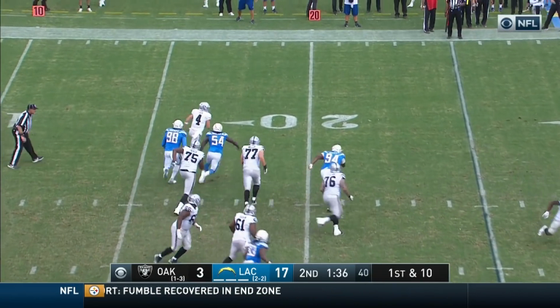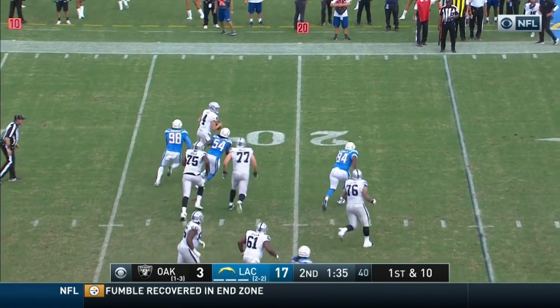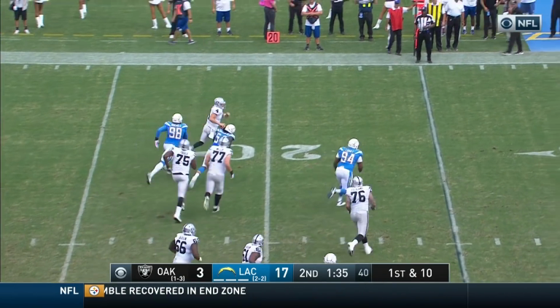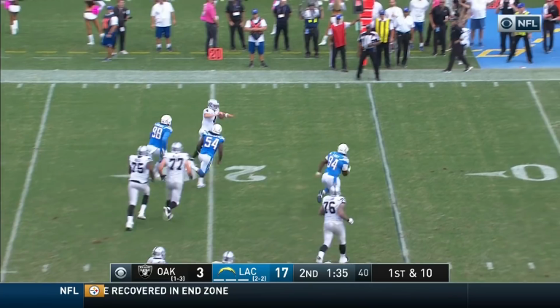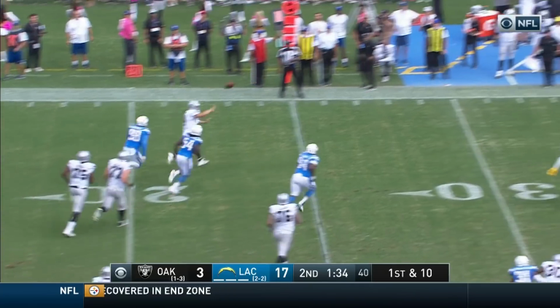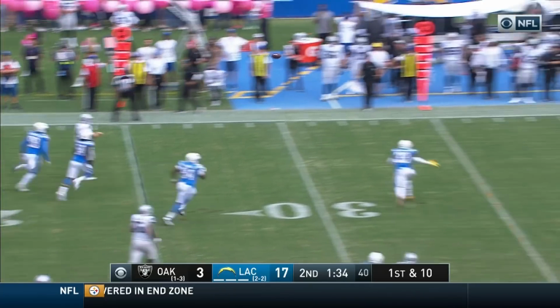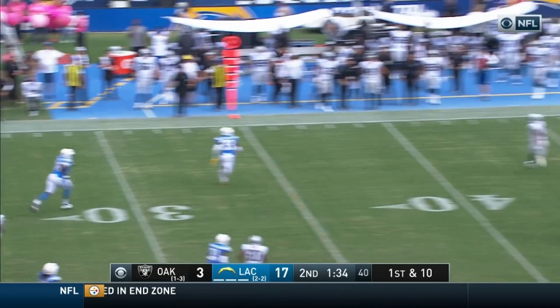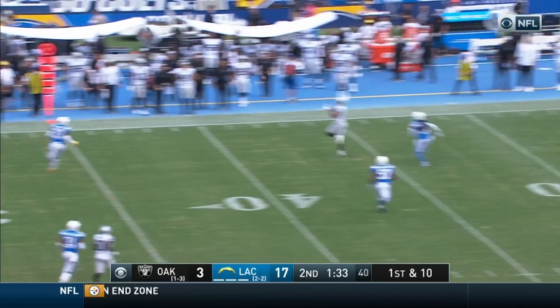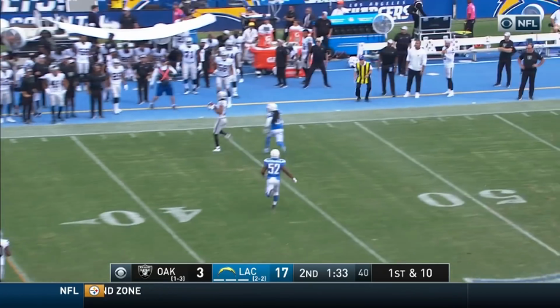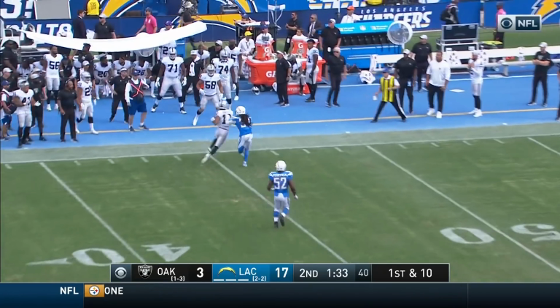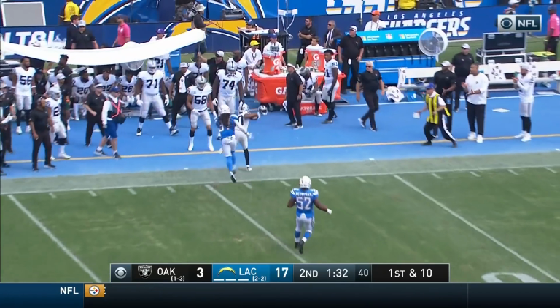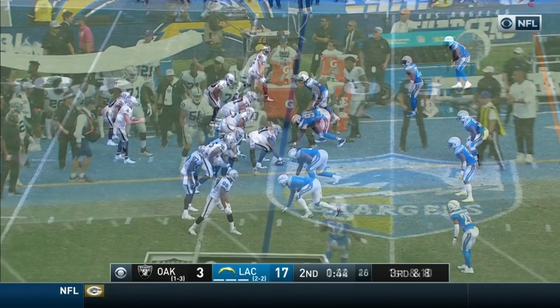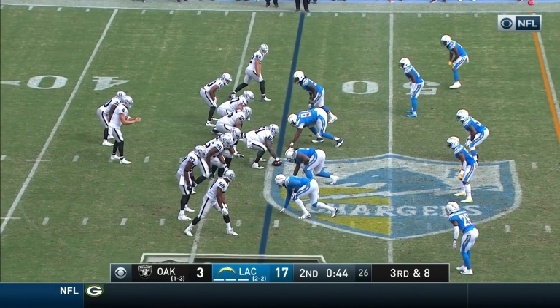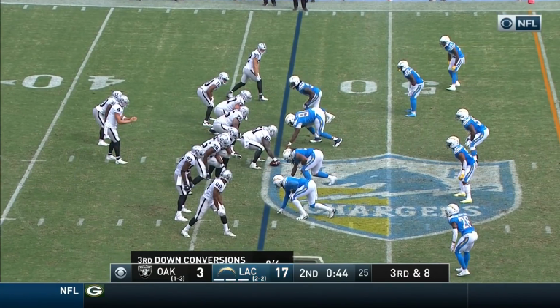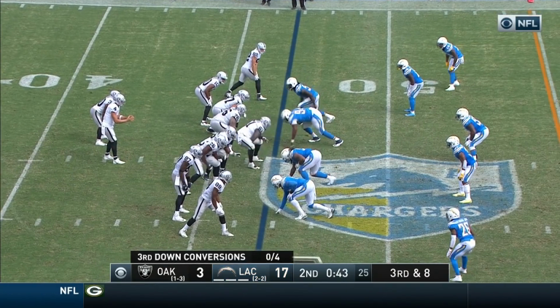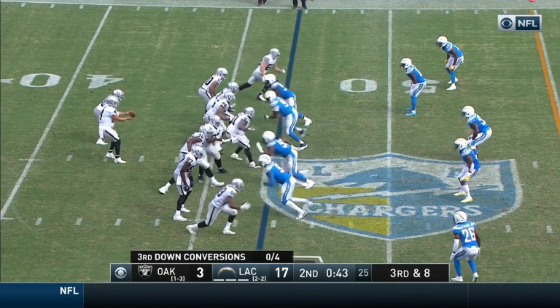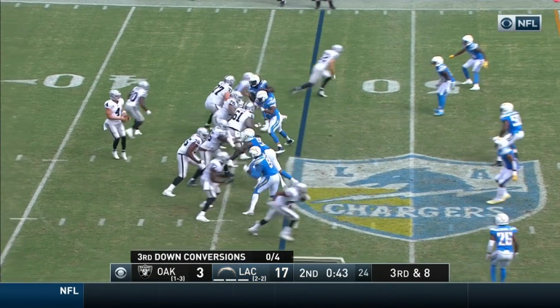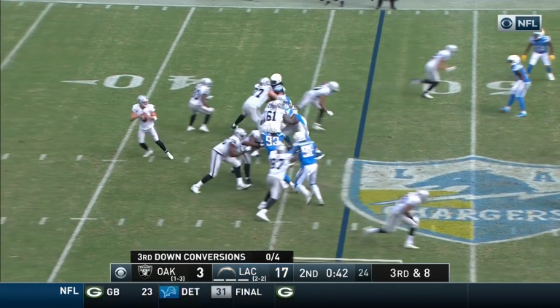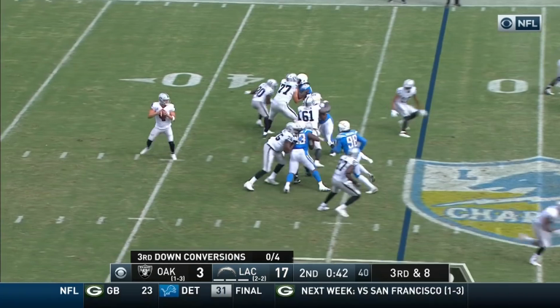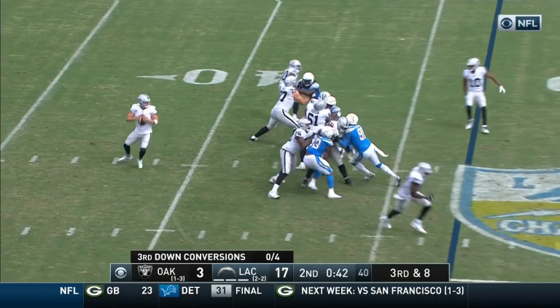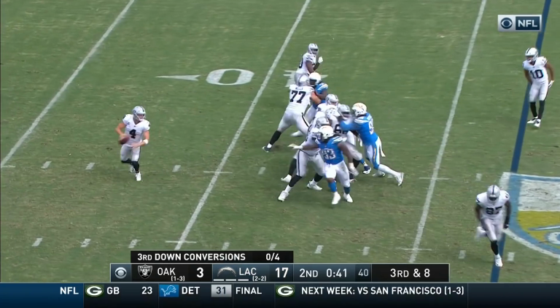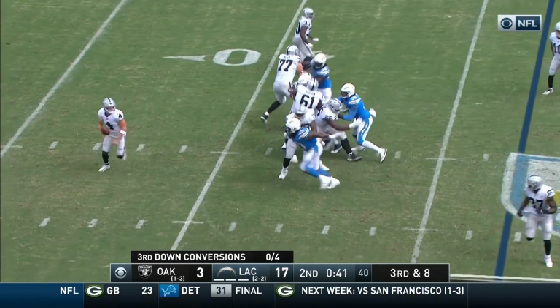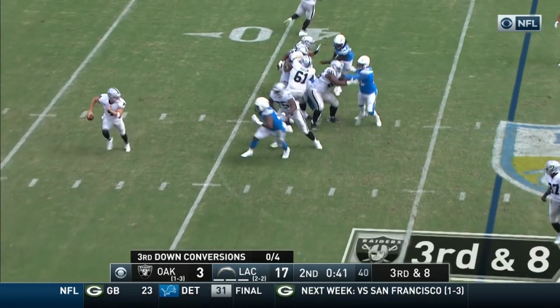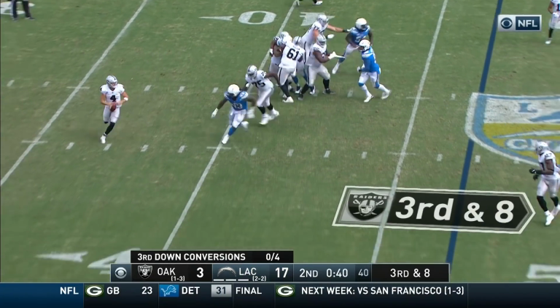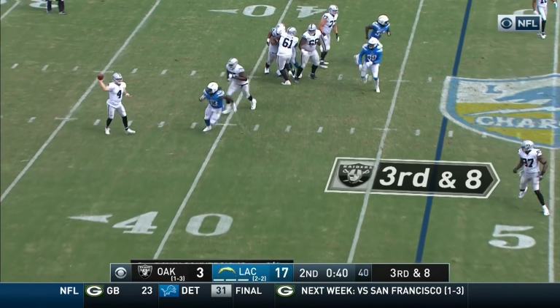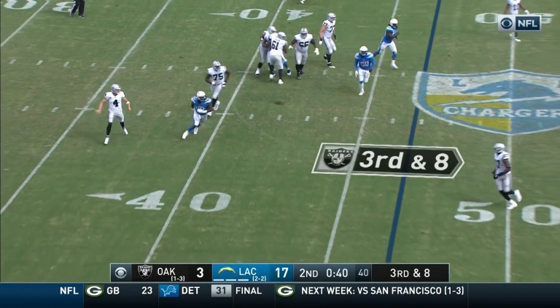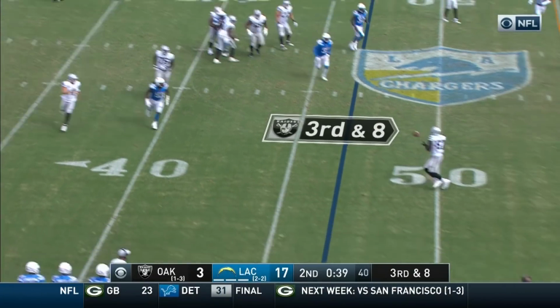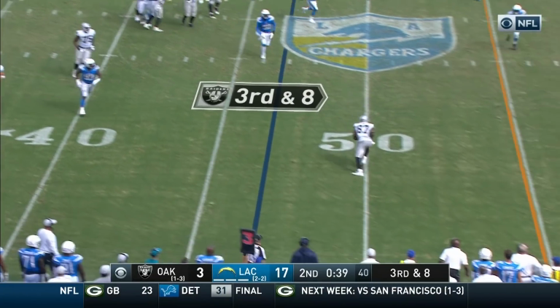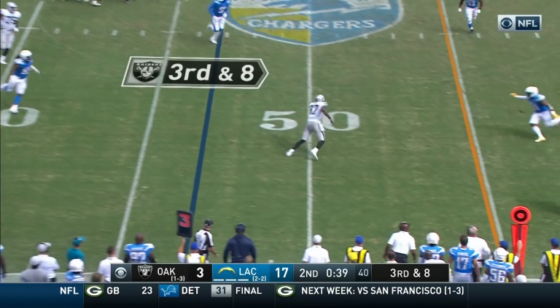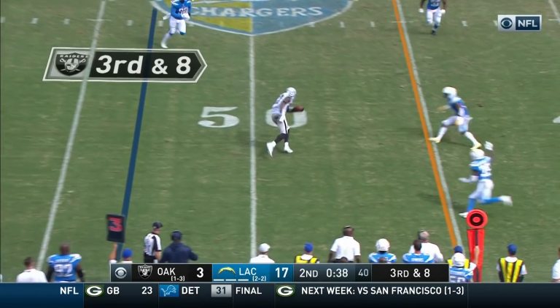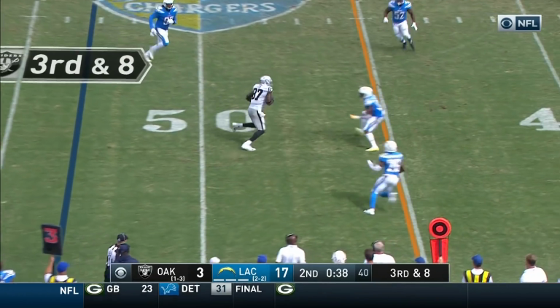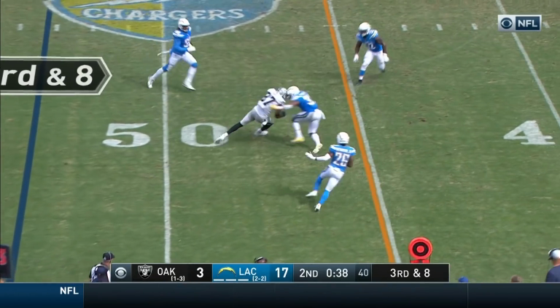Carr on the move, throws it, completes it. Carr throws — it's cooked.